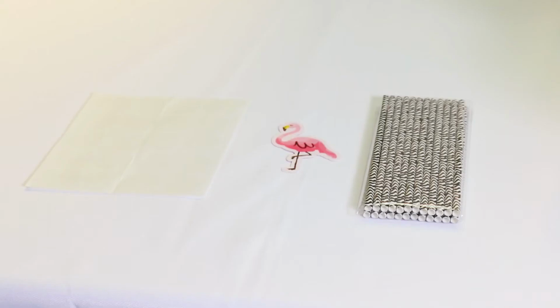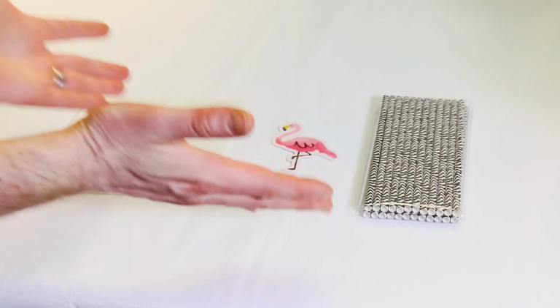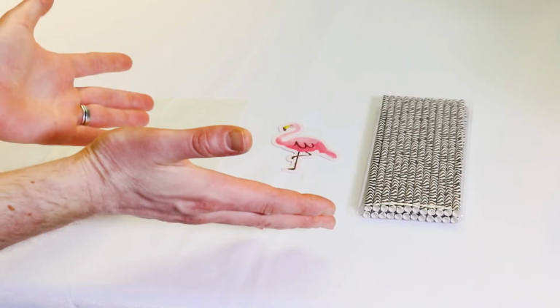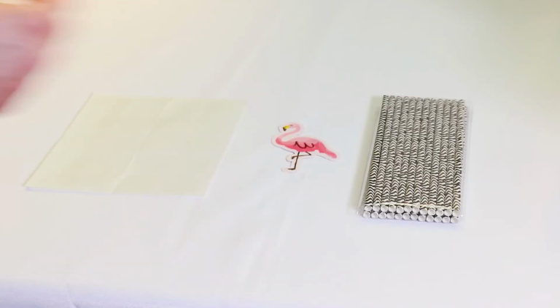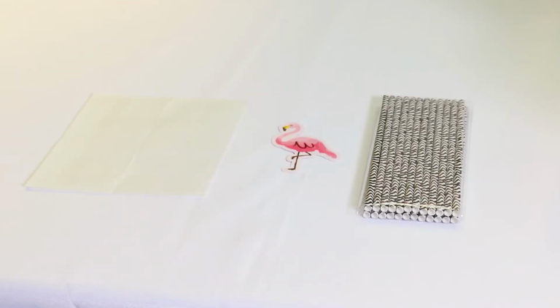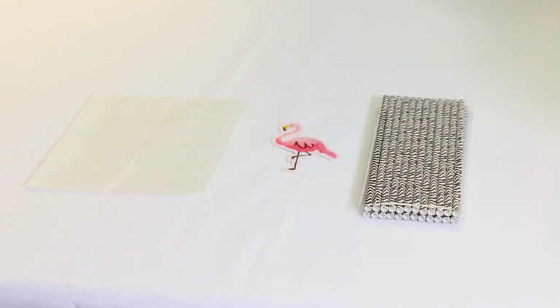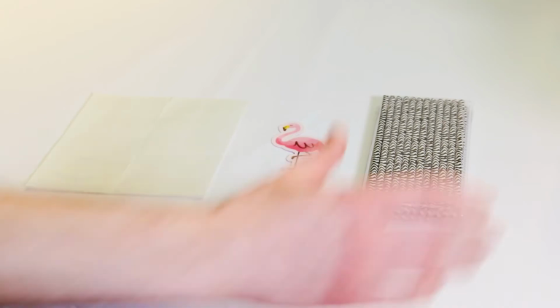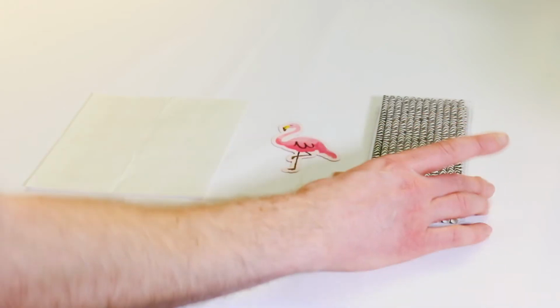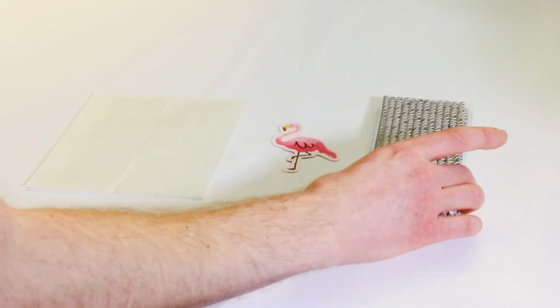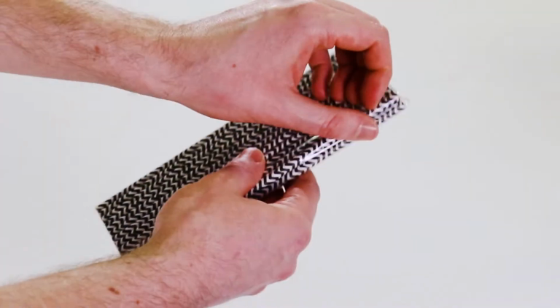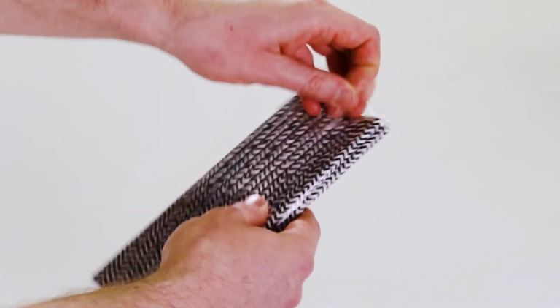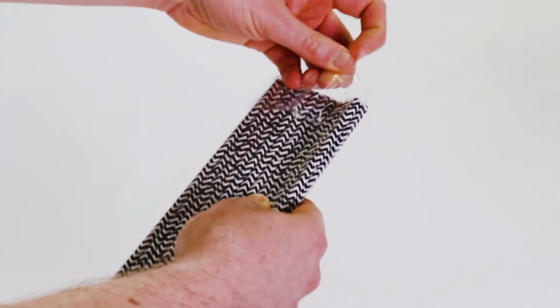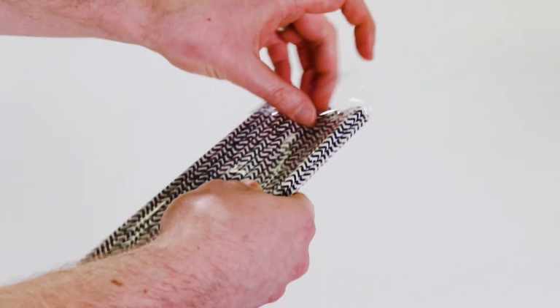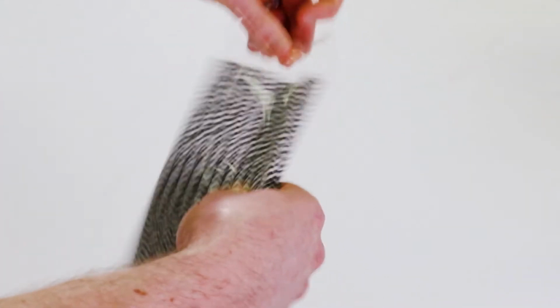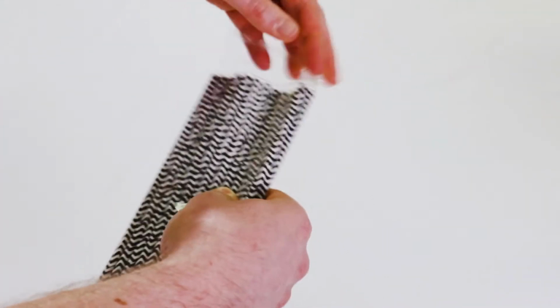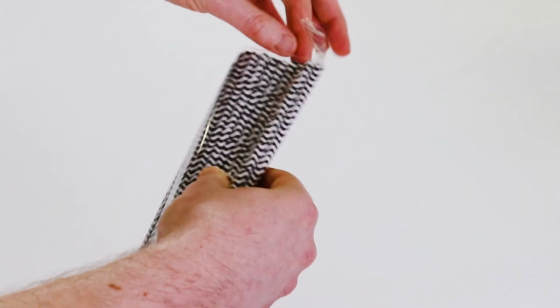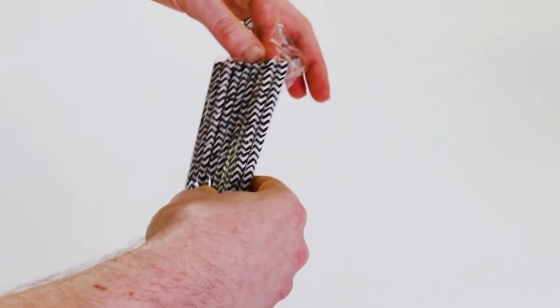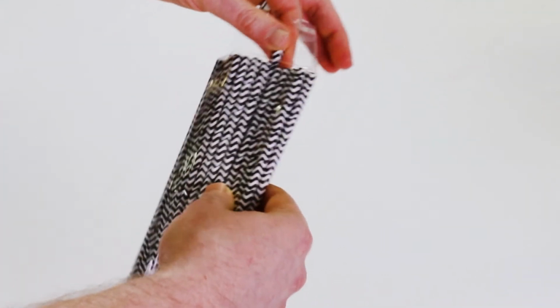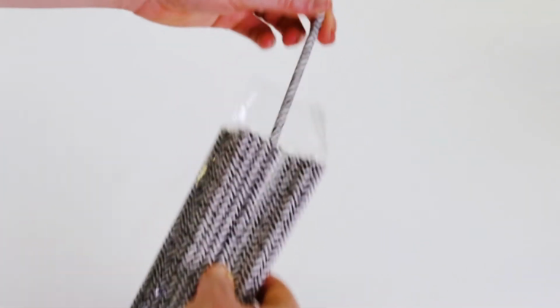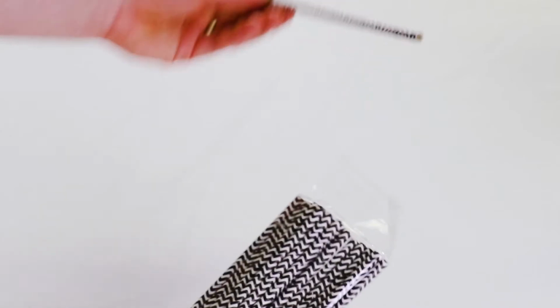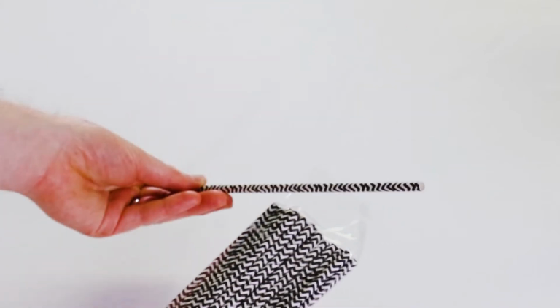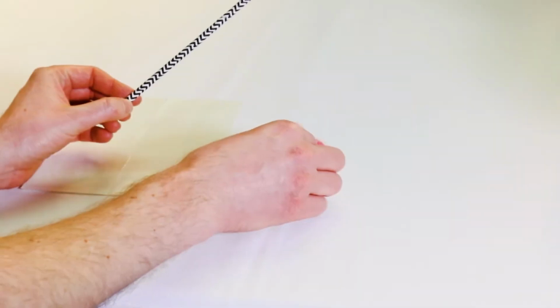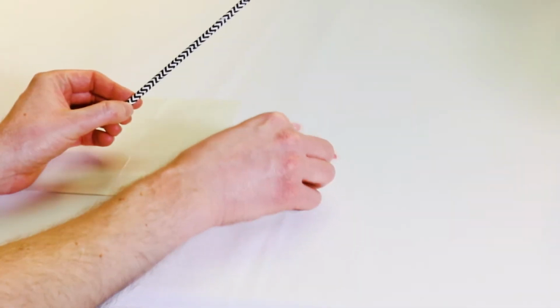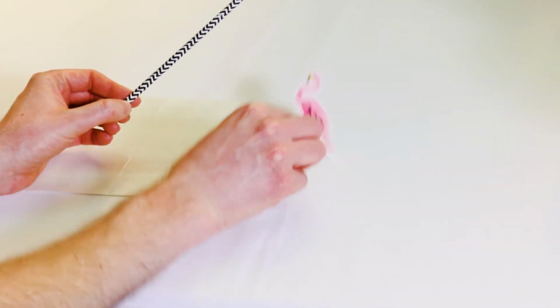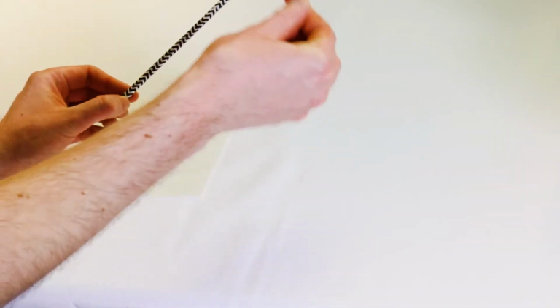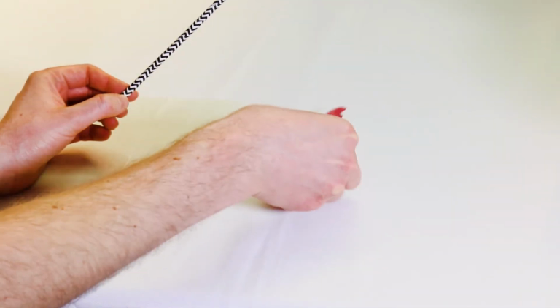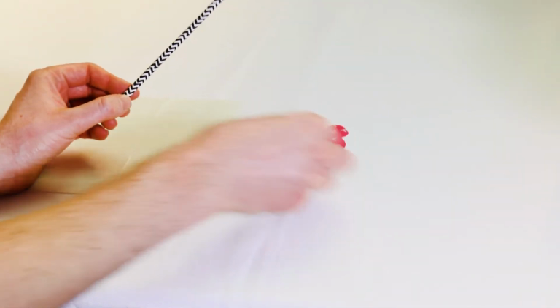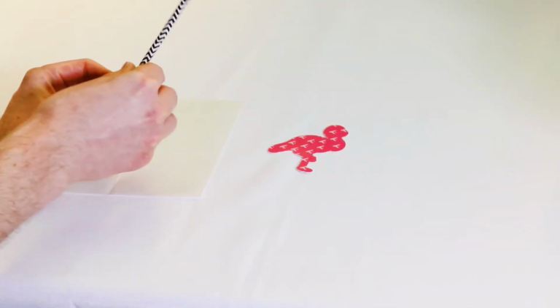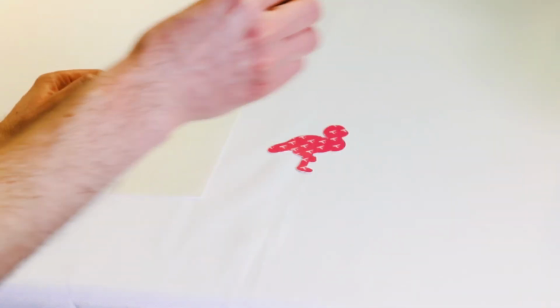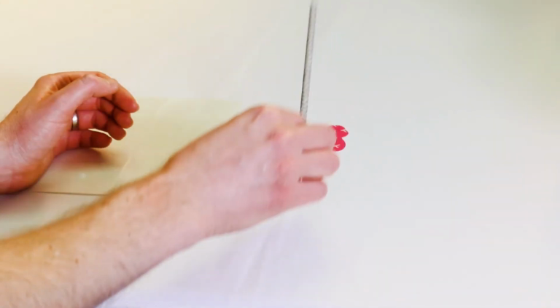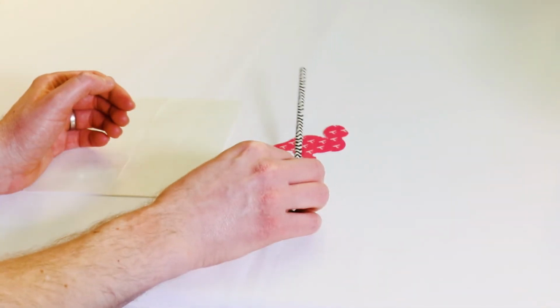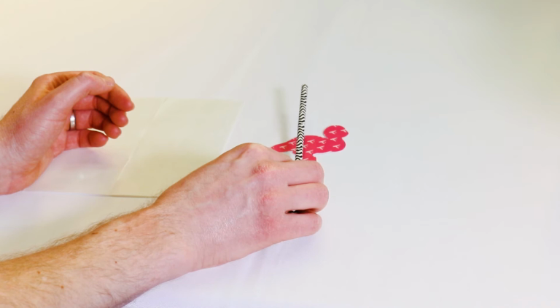There's very little assembly necessary. Take one of the straws and whichever cutout you want to use. Line up the cutout to the straw and using one of the clear stickers, attach them together.